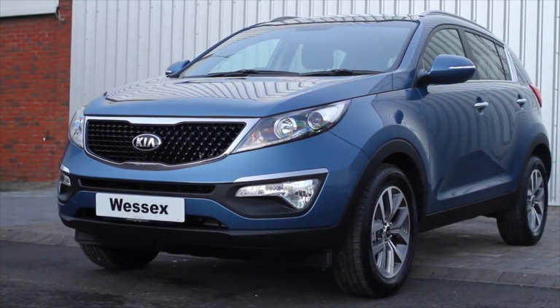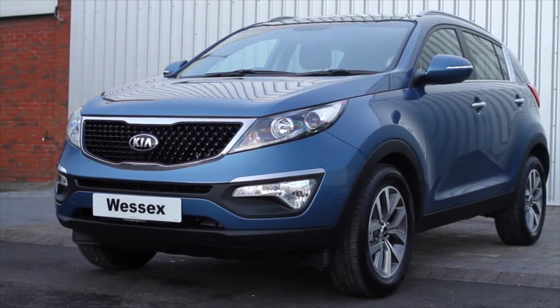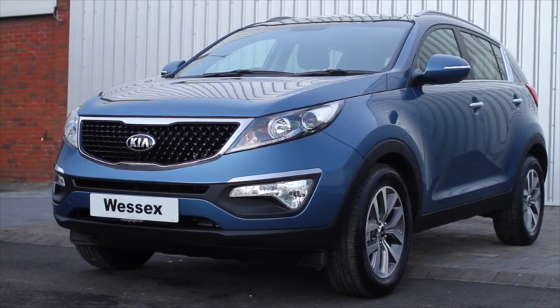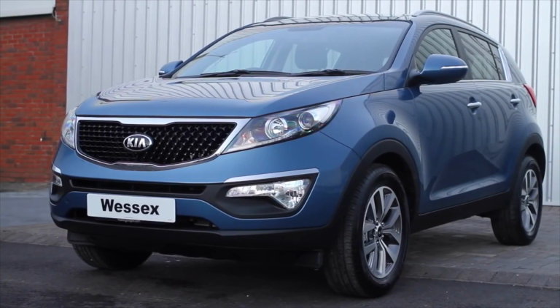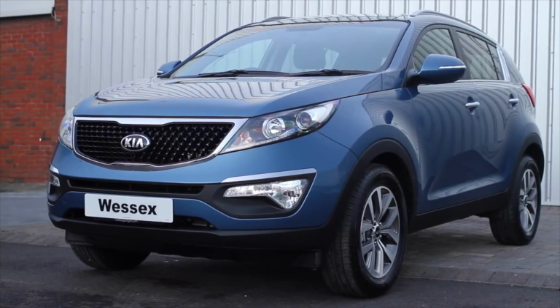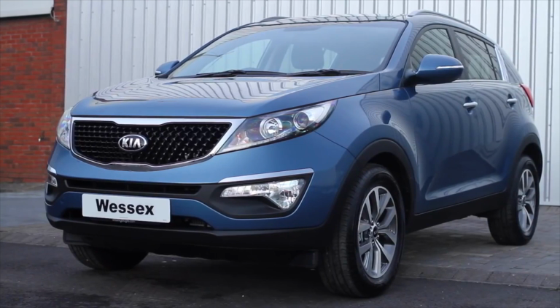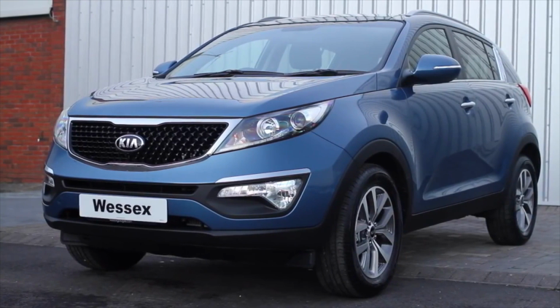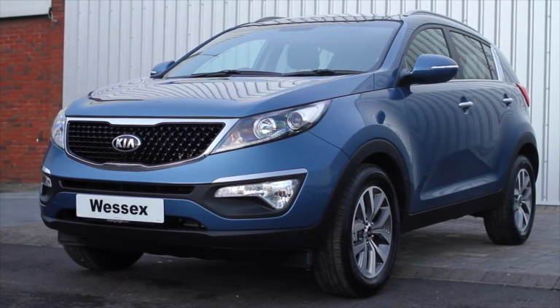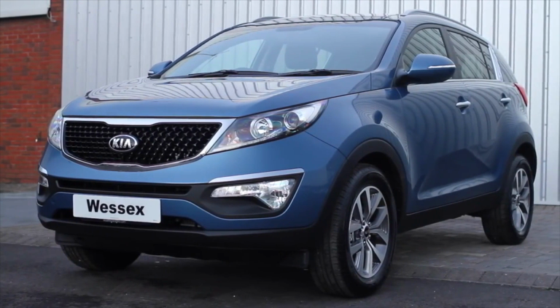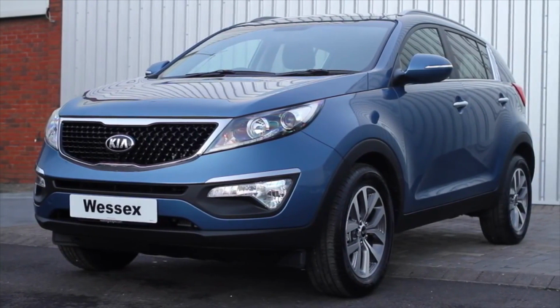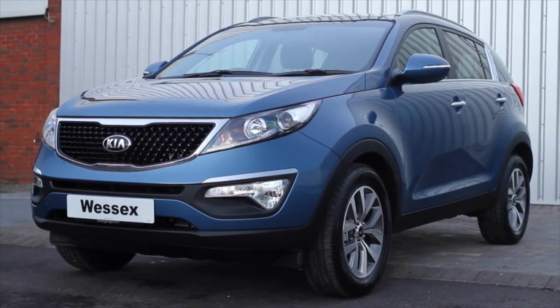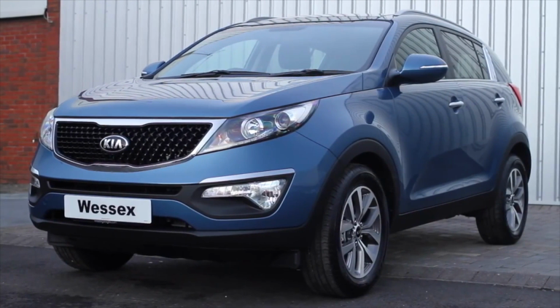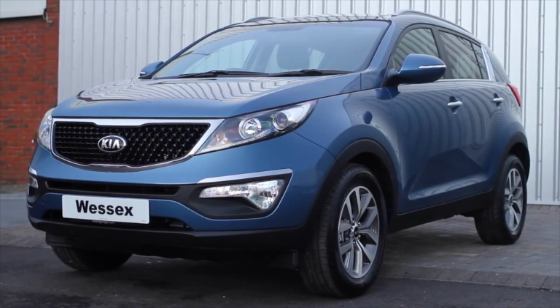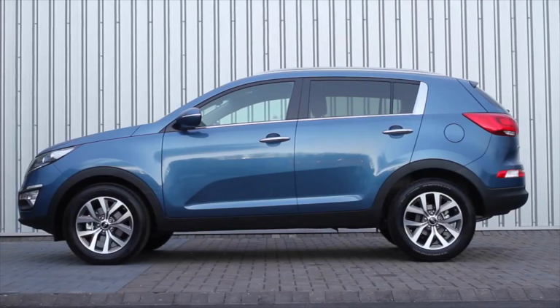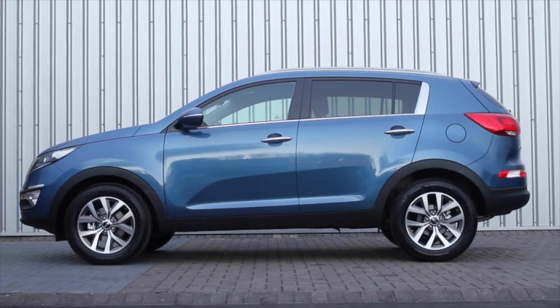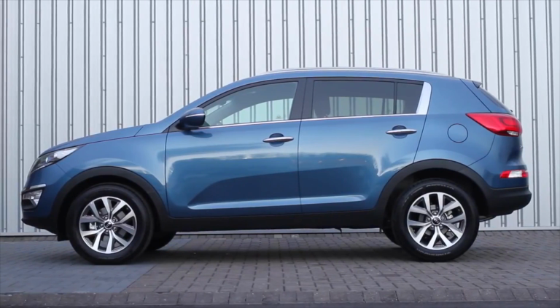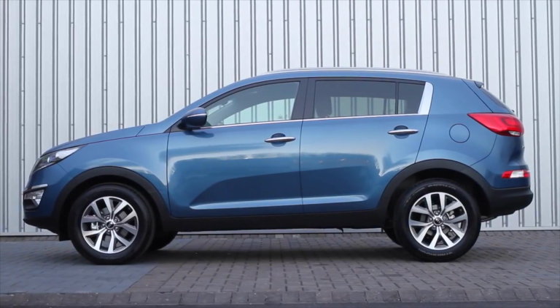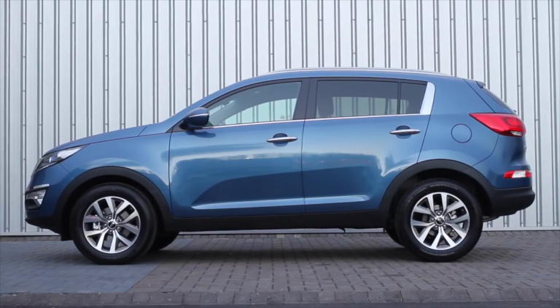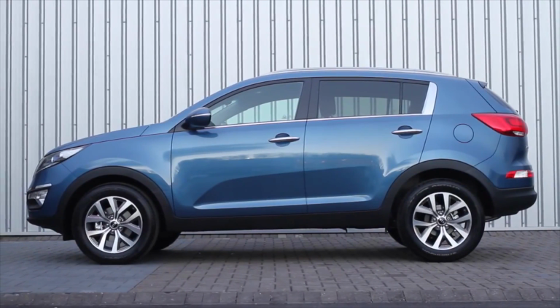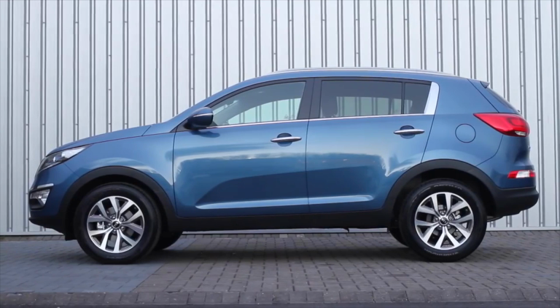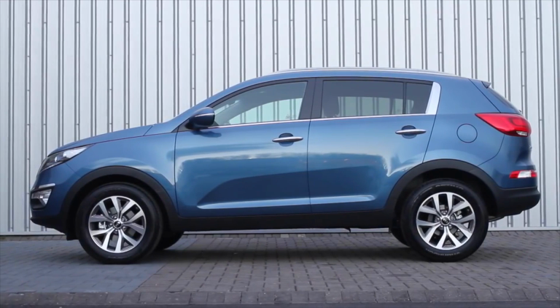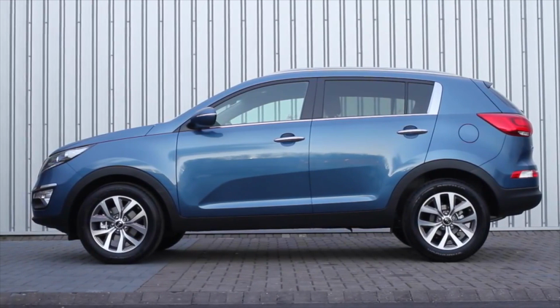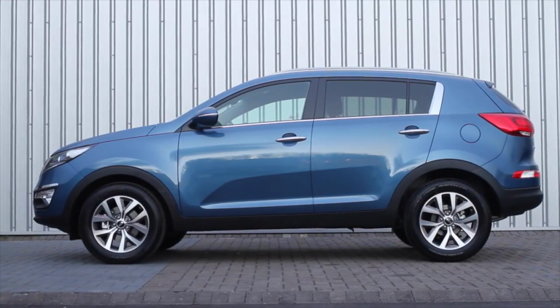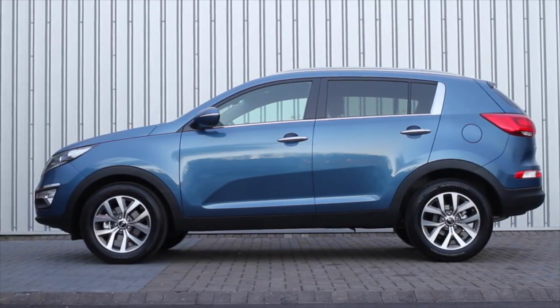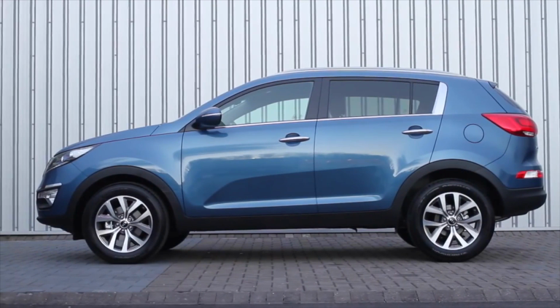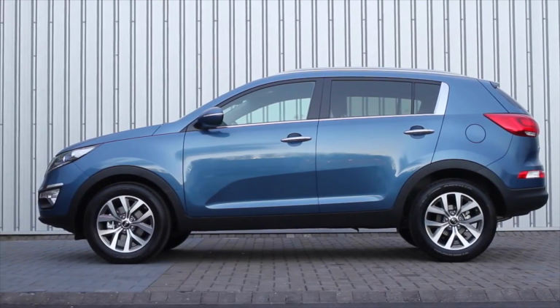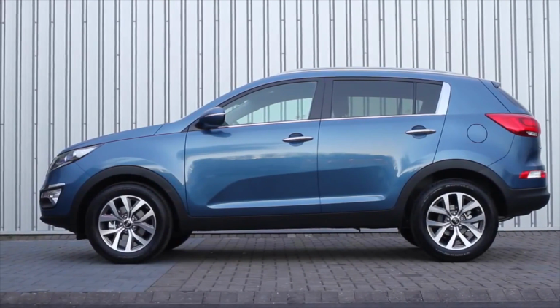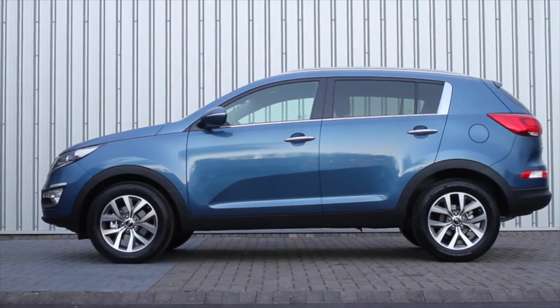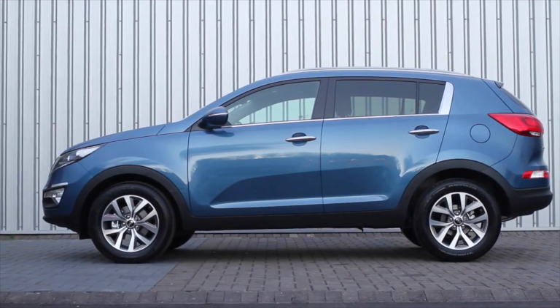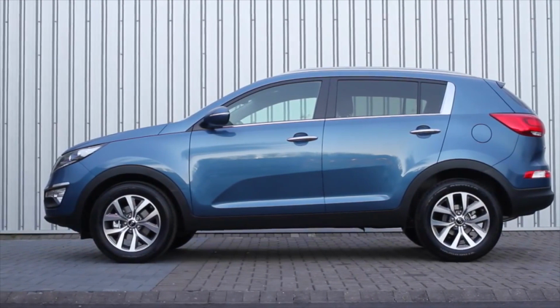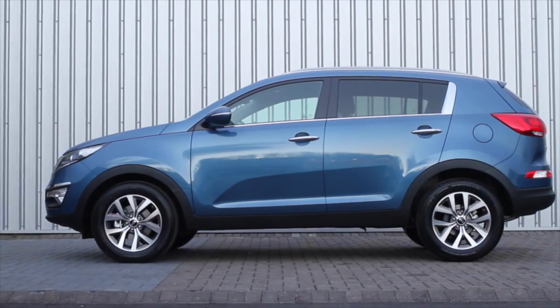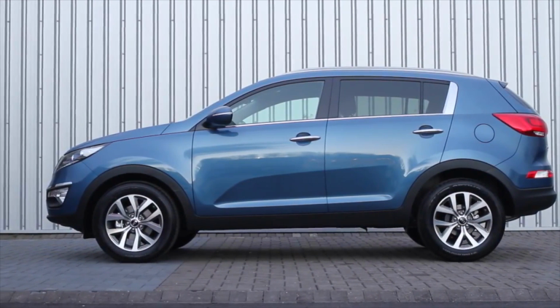Introducing the 2014 model year Kia Sportage. Building on the success of its best-selling model, Kia have brought some key changes to the 2014 Sportage.